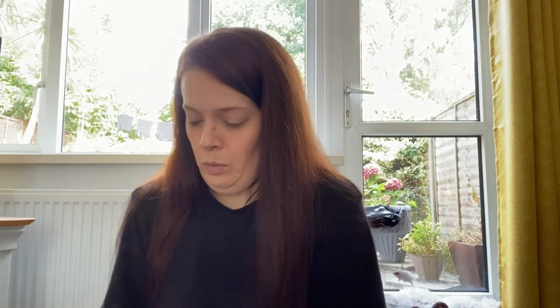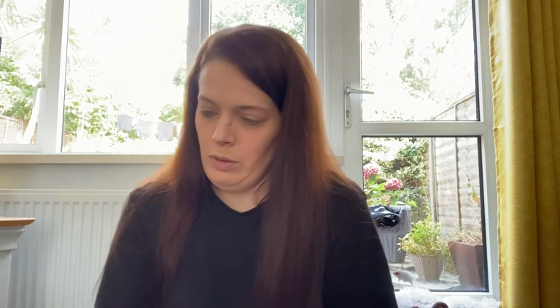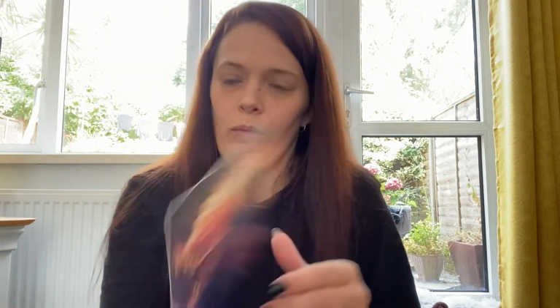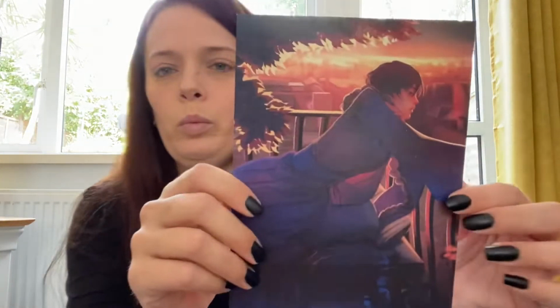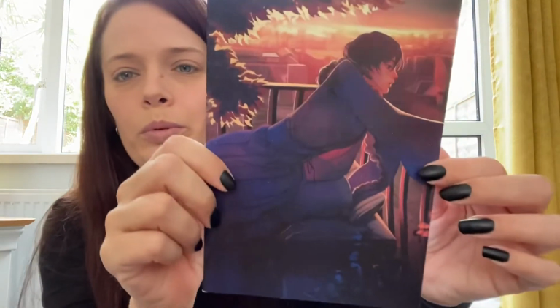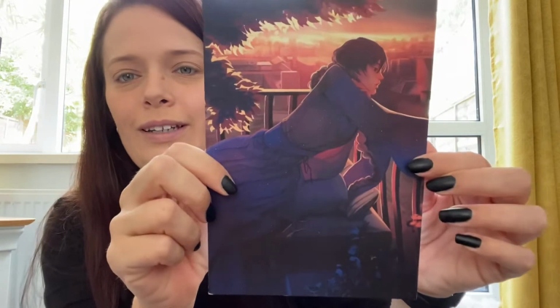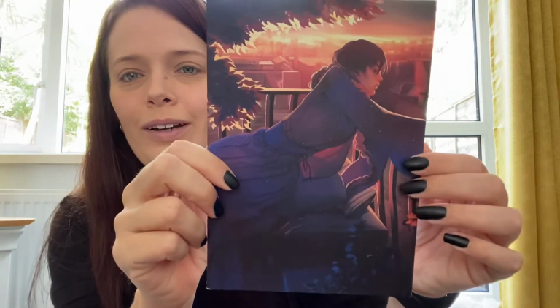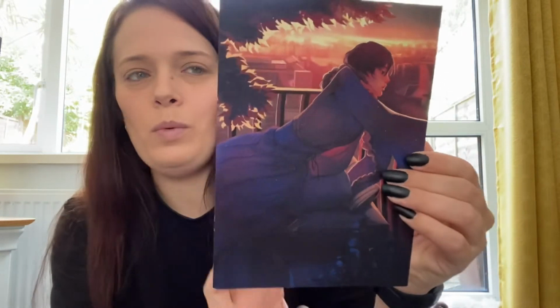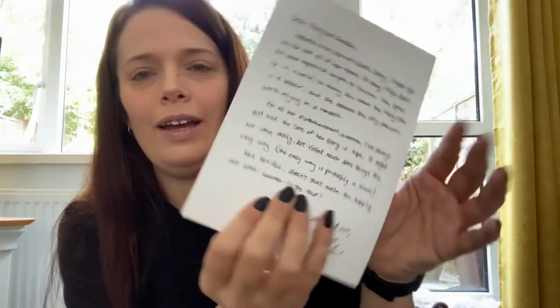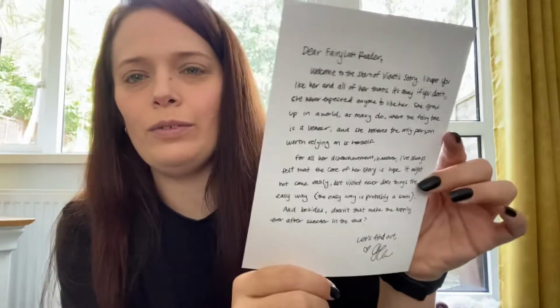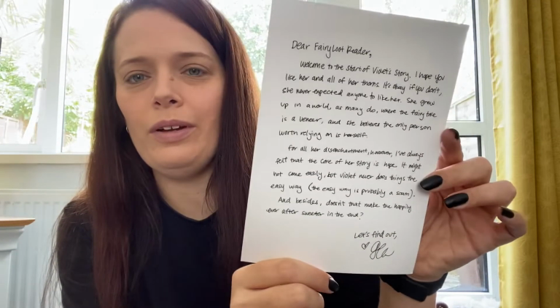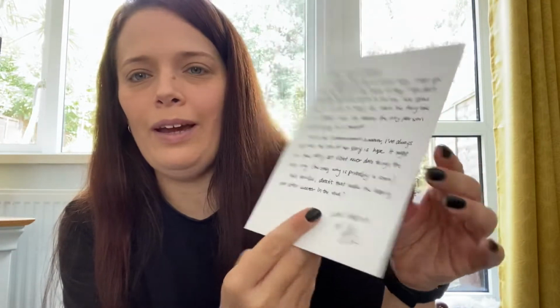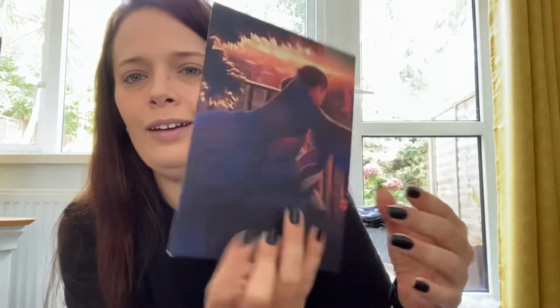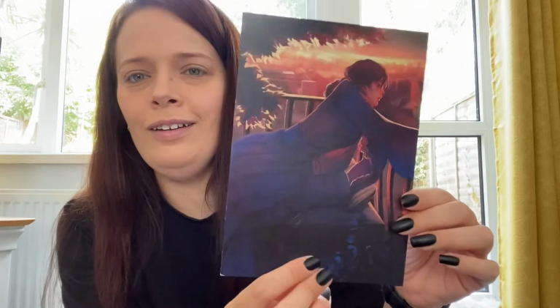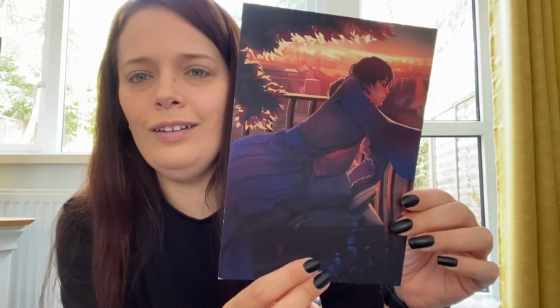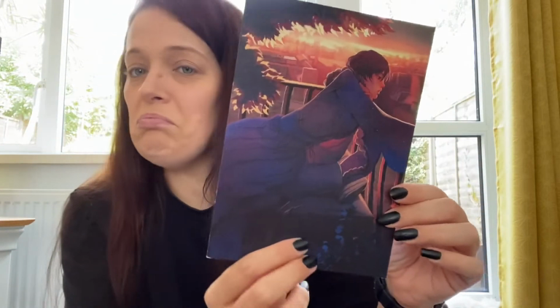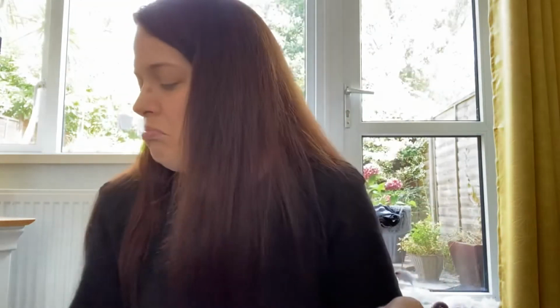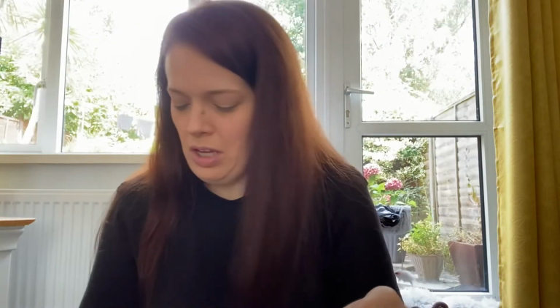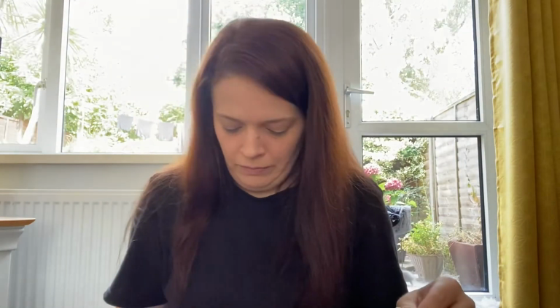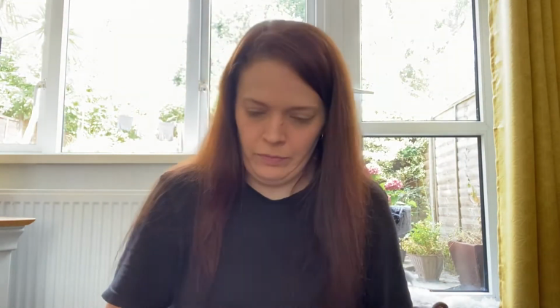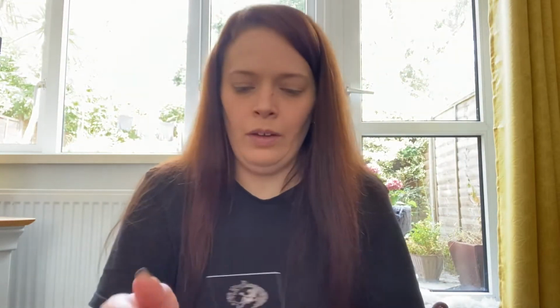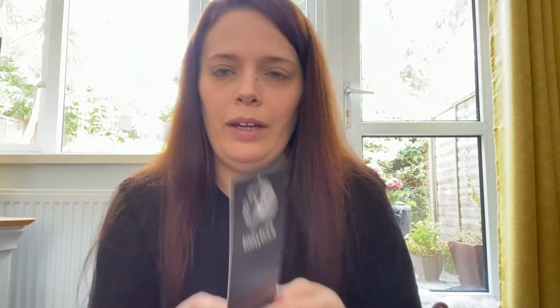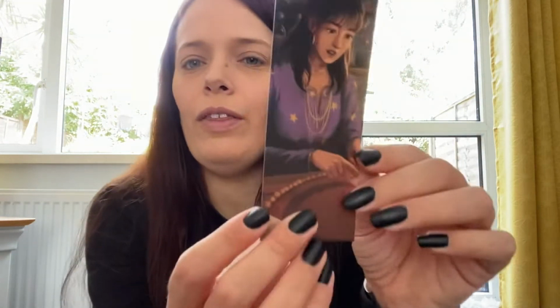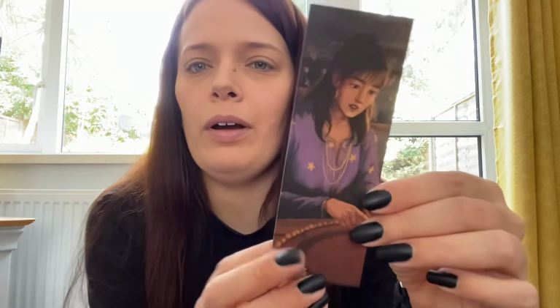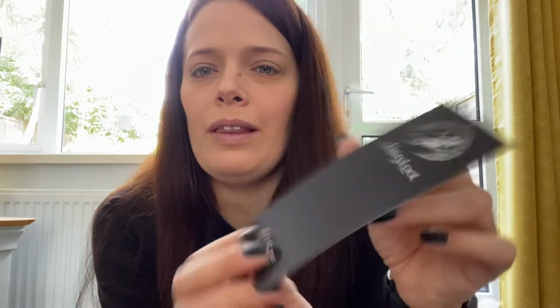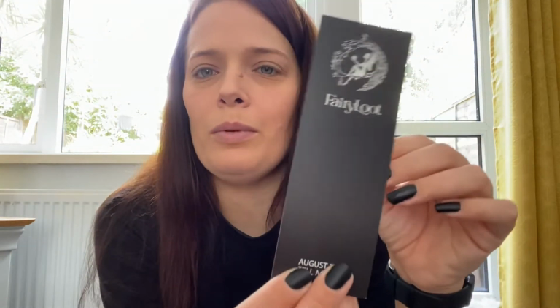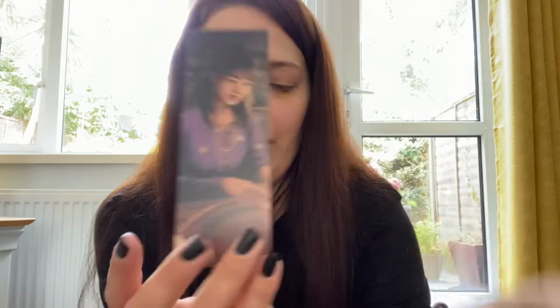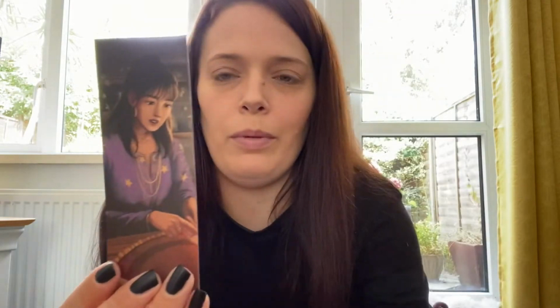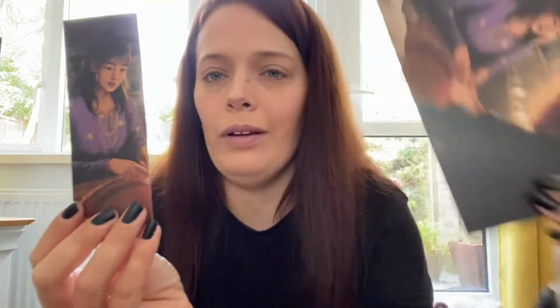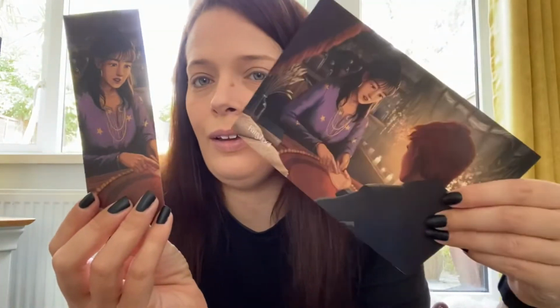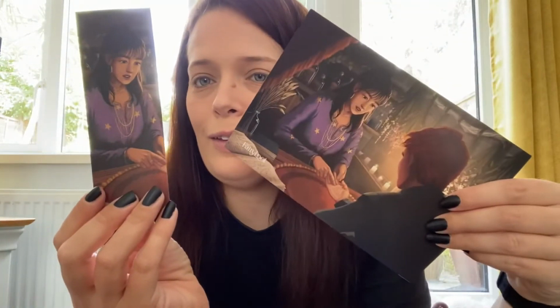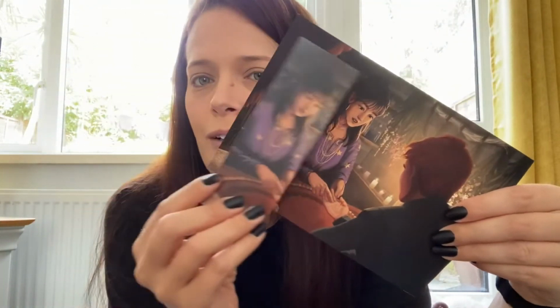We also have pretty artwork with a letter from the author on the back, and we have the bookmark of the month which is inspired by the spoiler card.